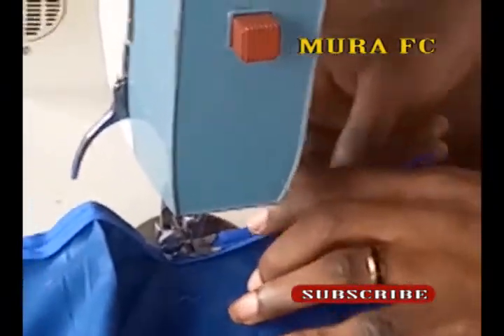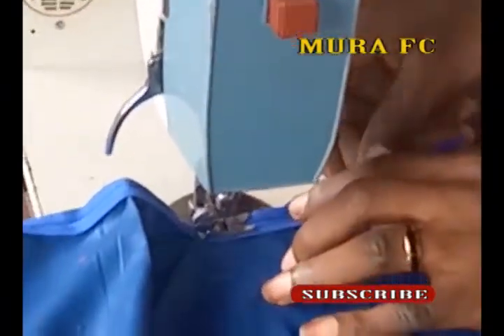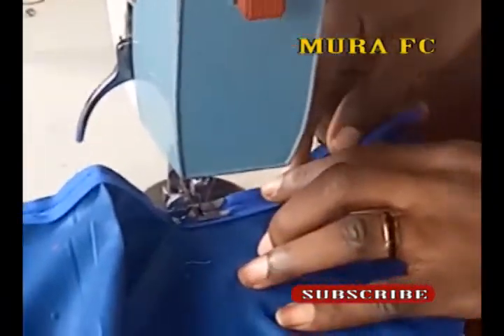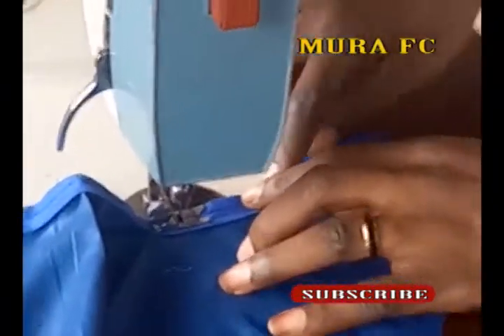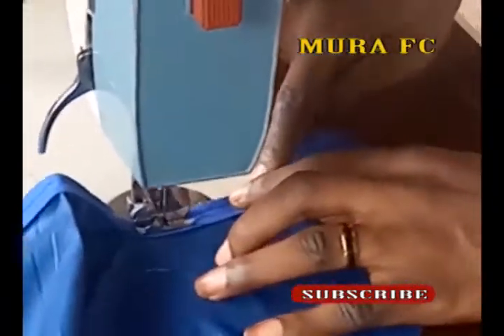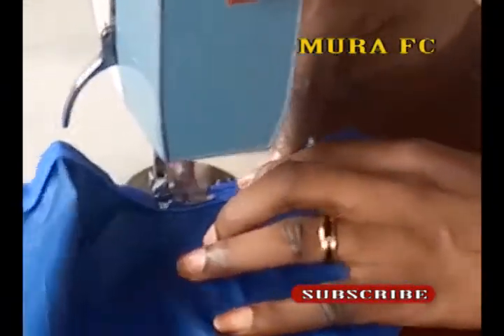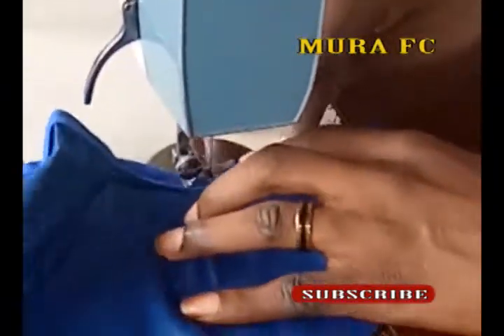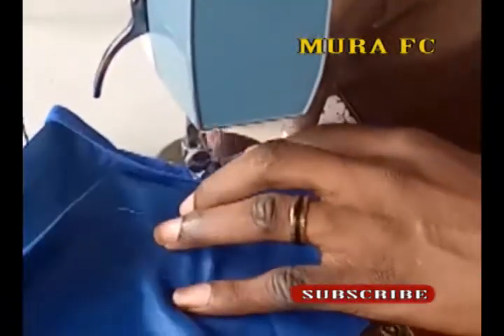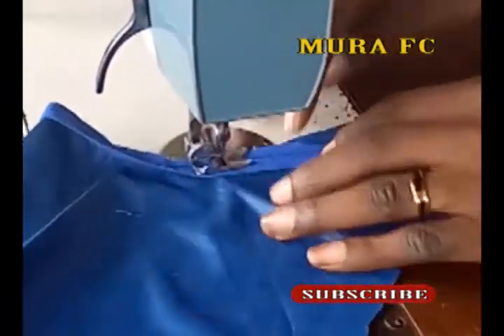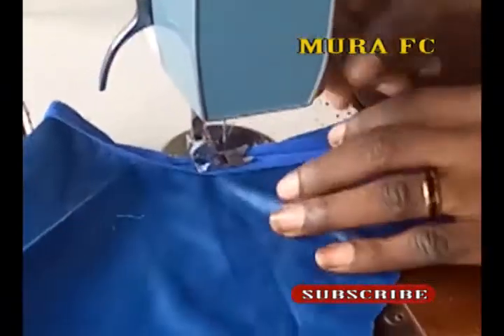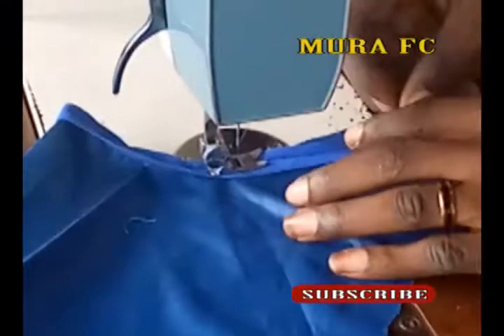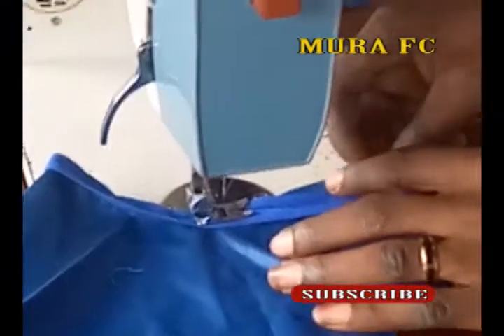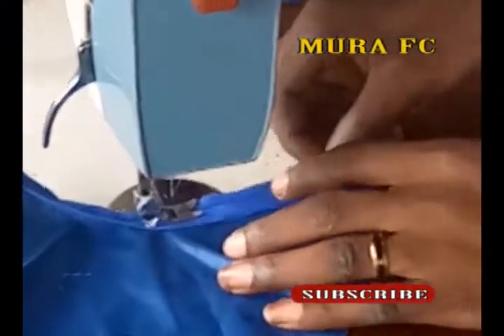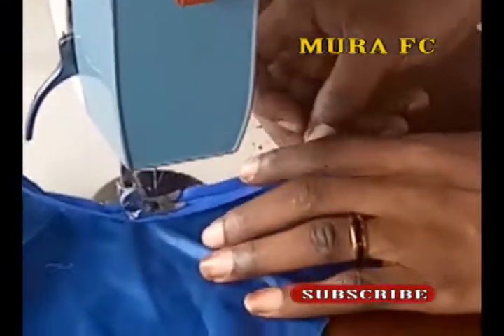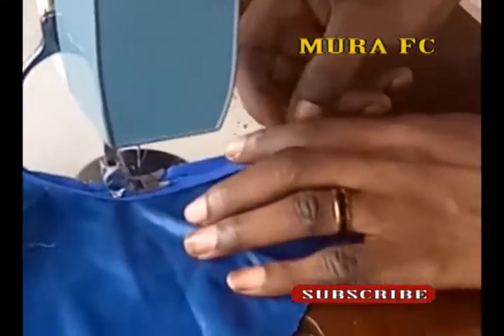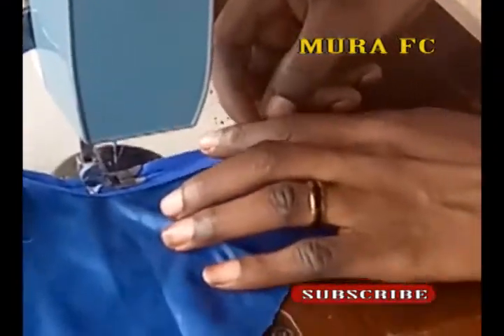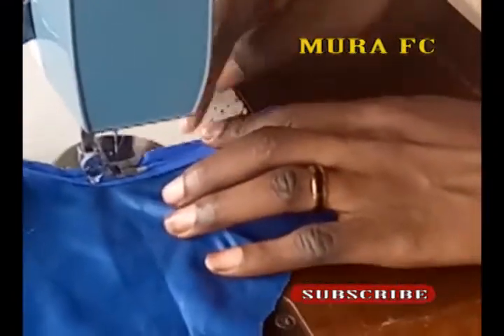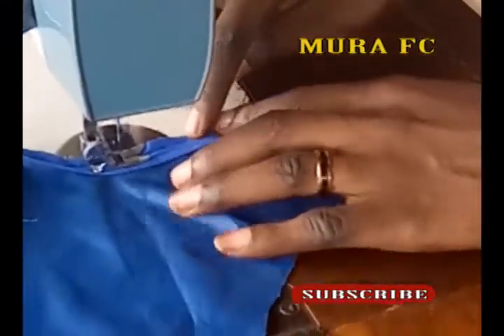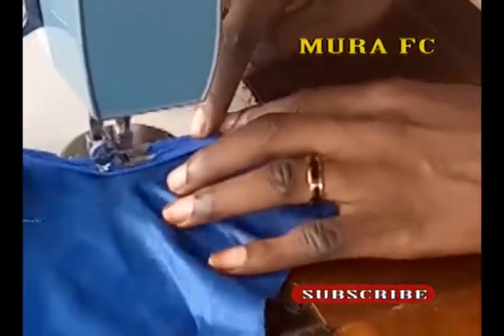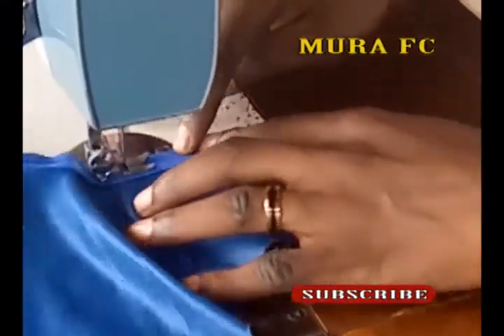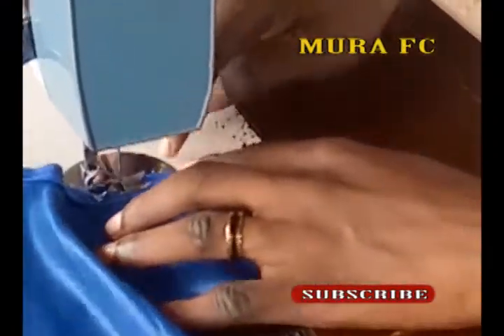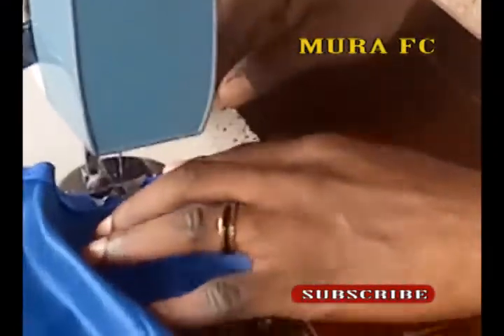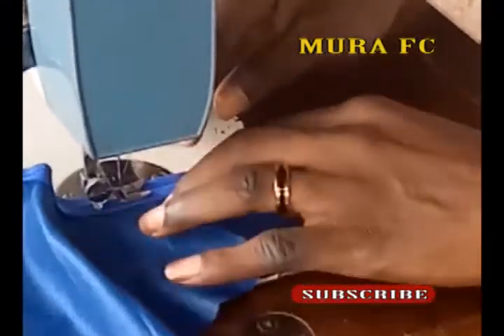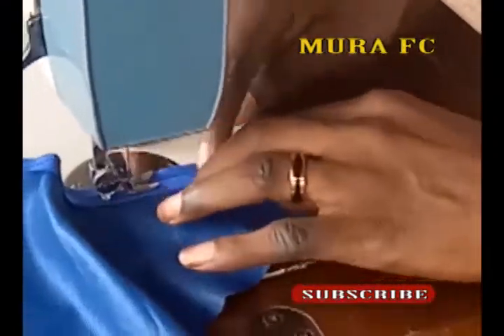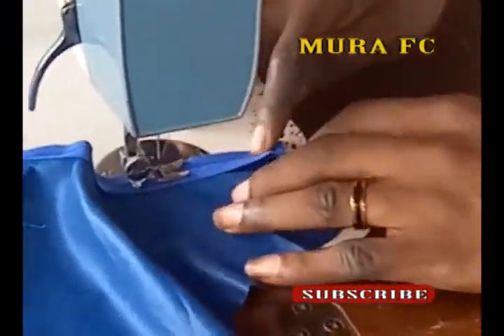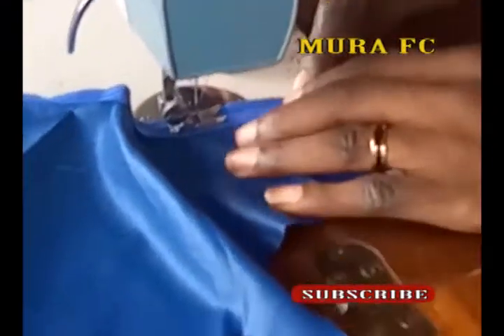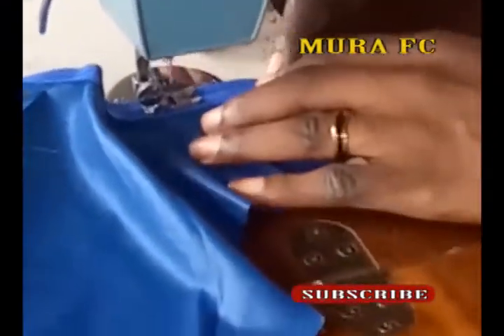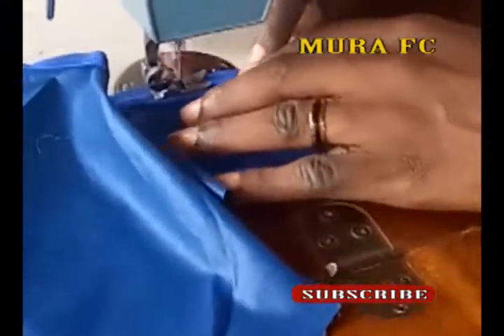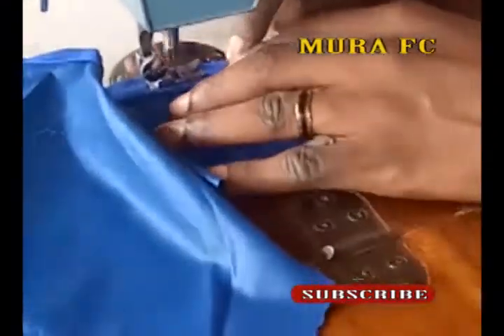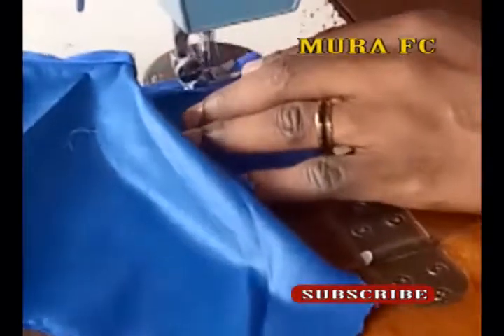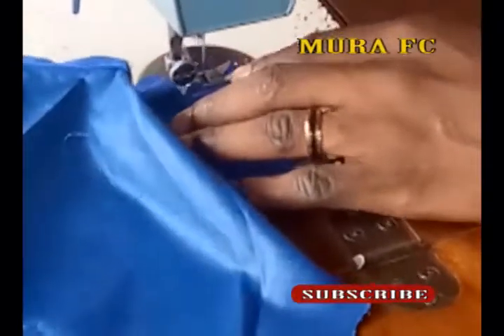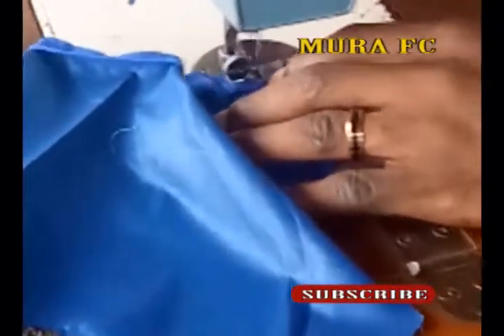Like I said, if you want to do it around the back side of the clothes as well, you just have to join the shoulders together, then you go around it.